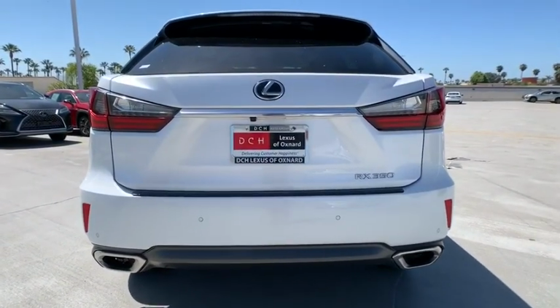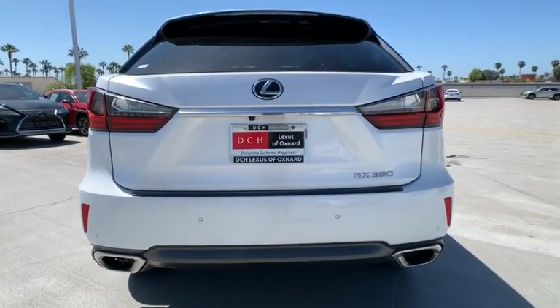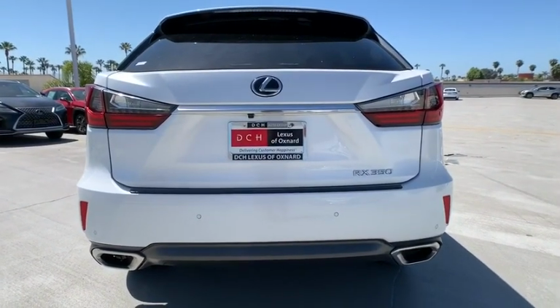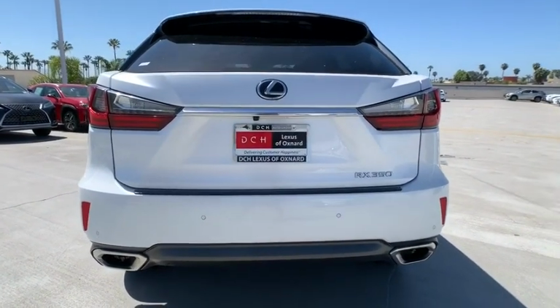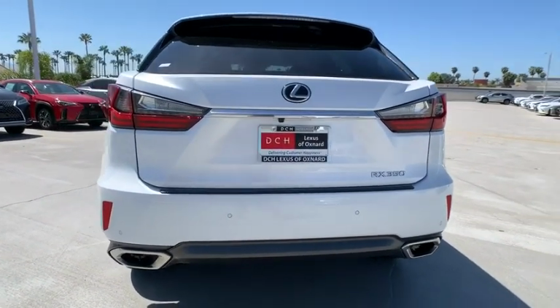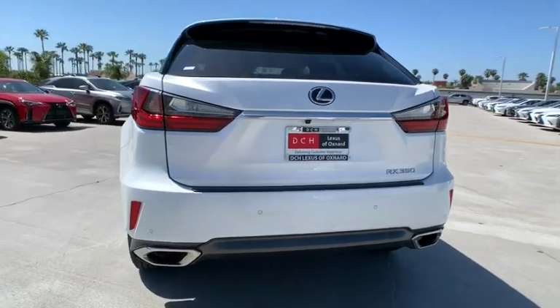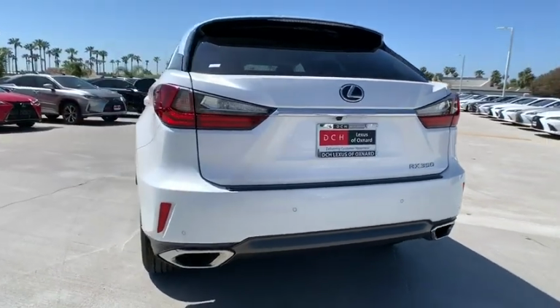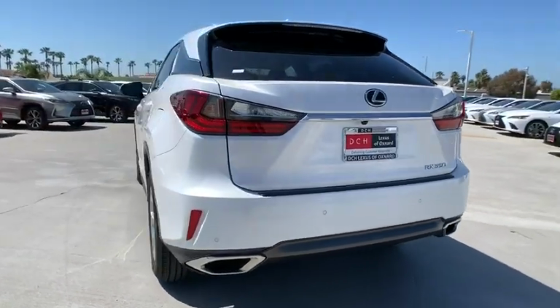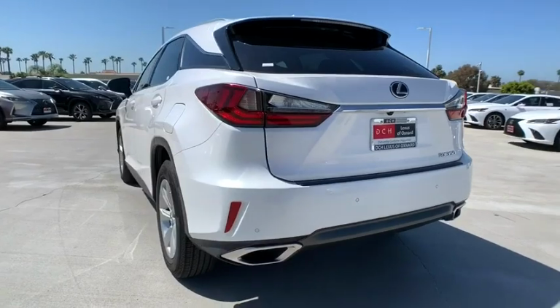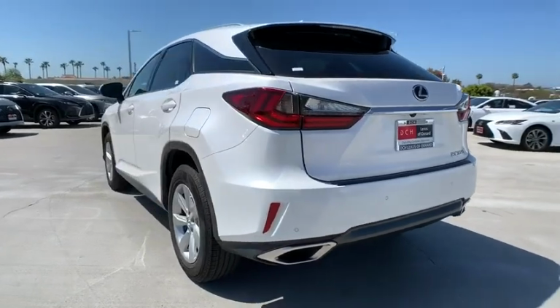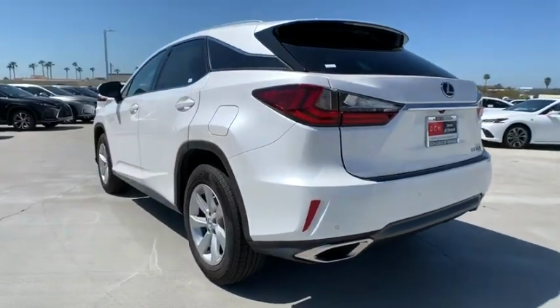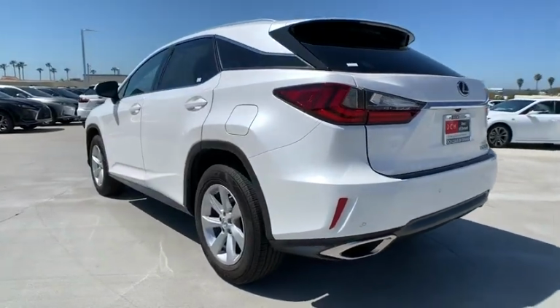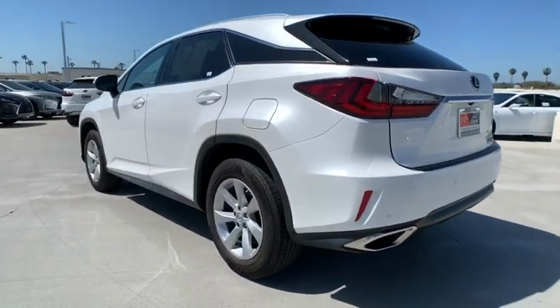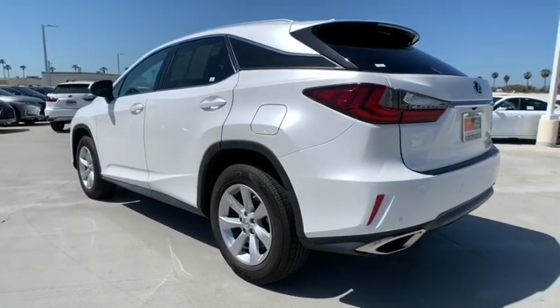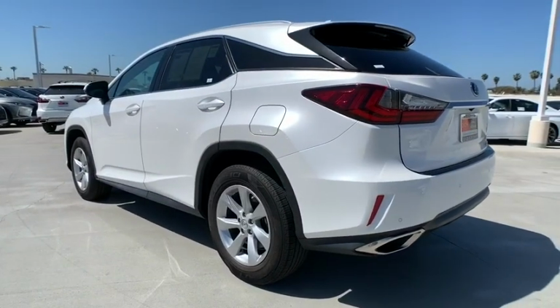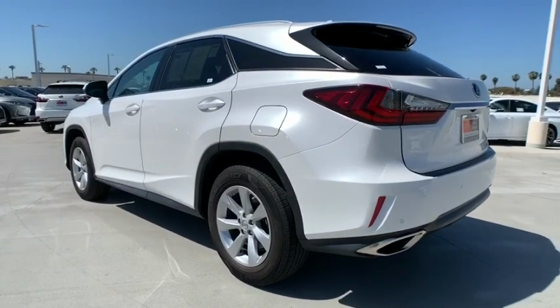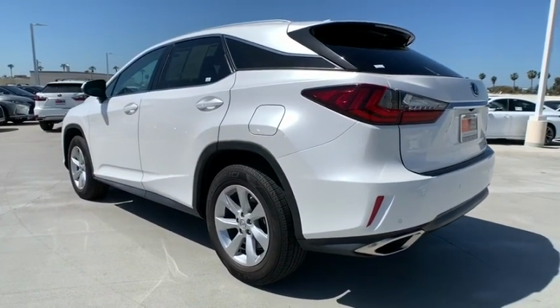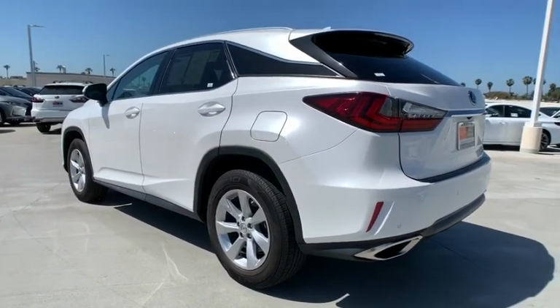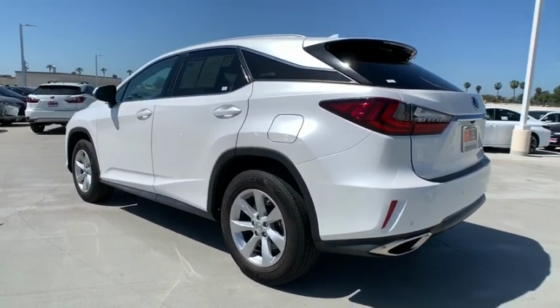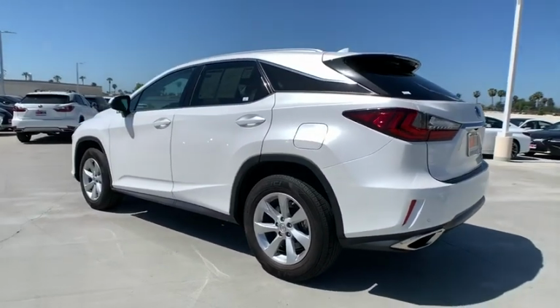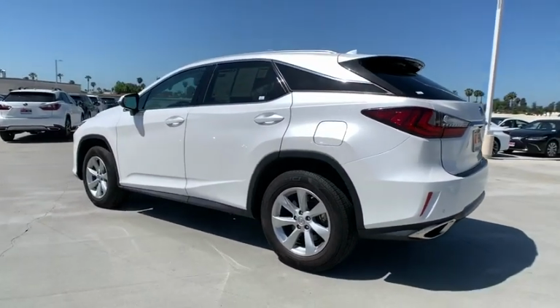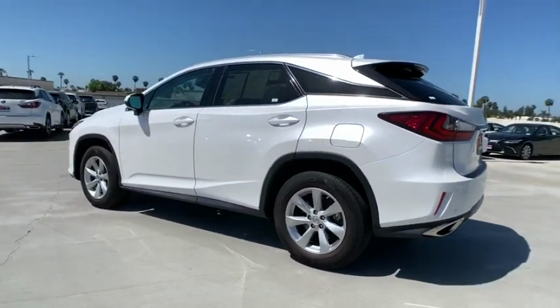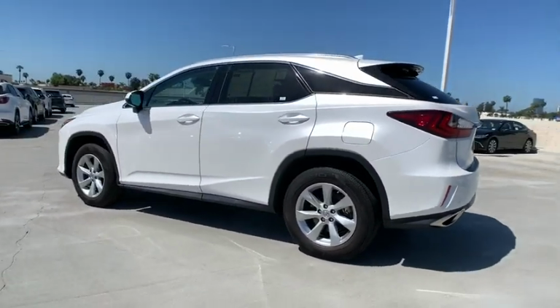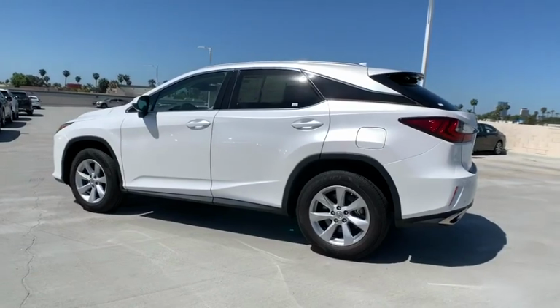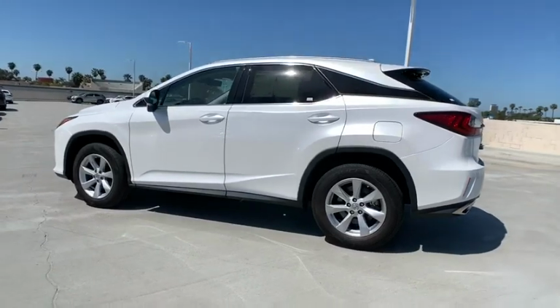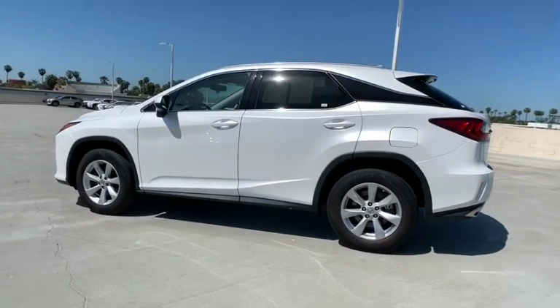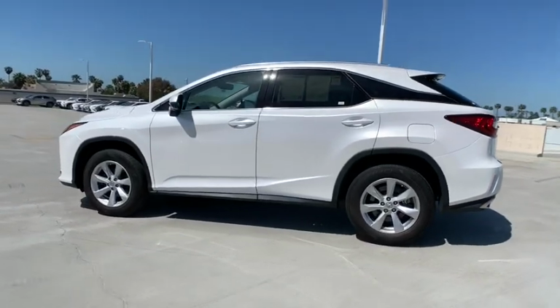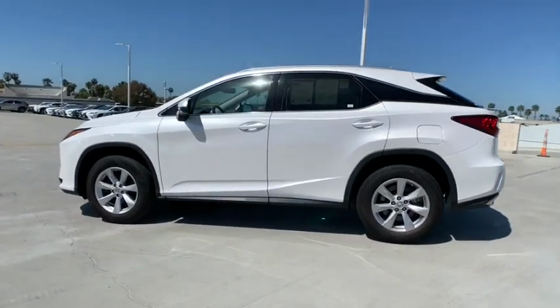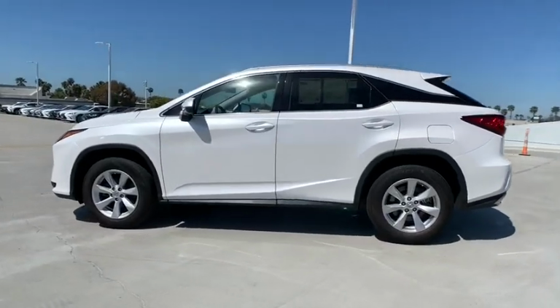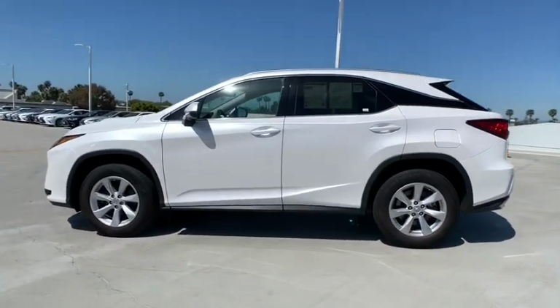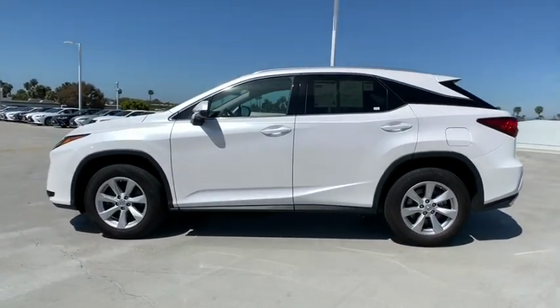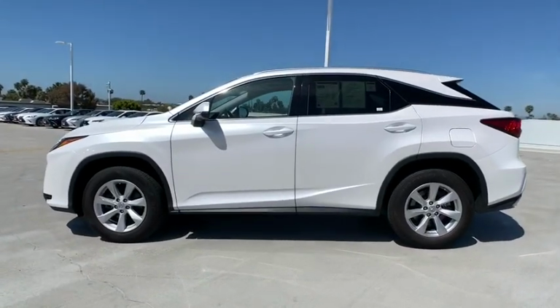This vehicle has less than 45,000 miles. Here are some of this vehicle's great options: backup monitor, power passenger seat, power liftgate, traction control, dual airbags.